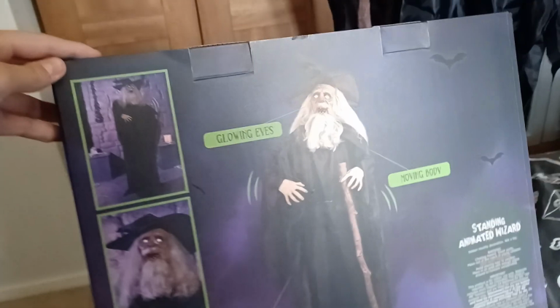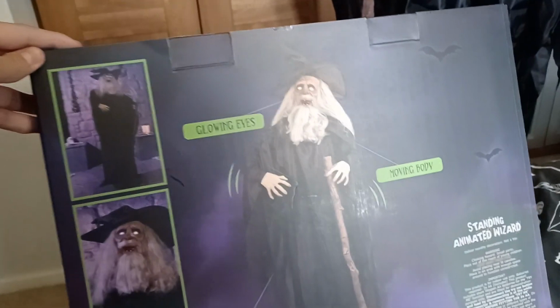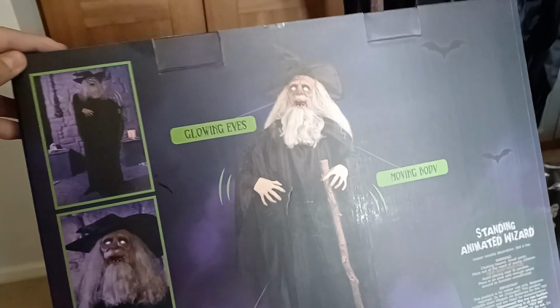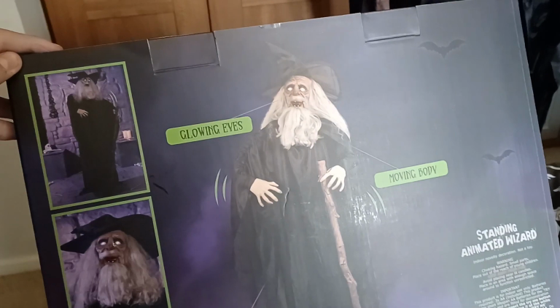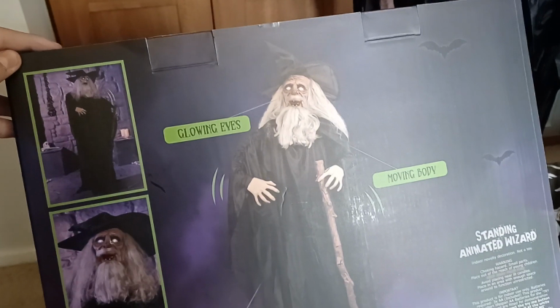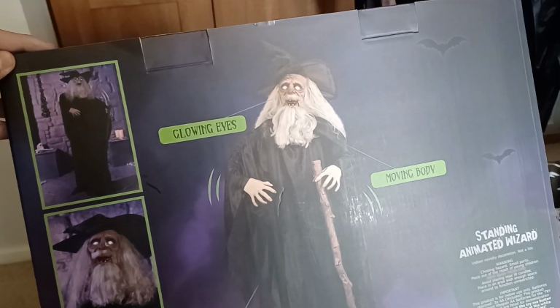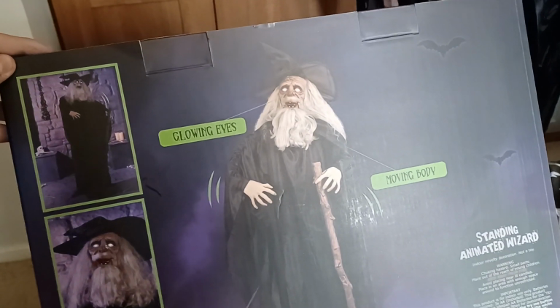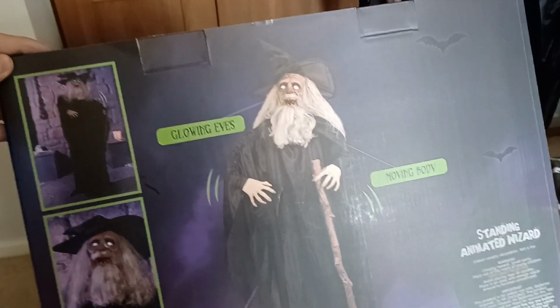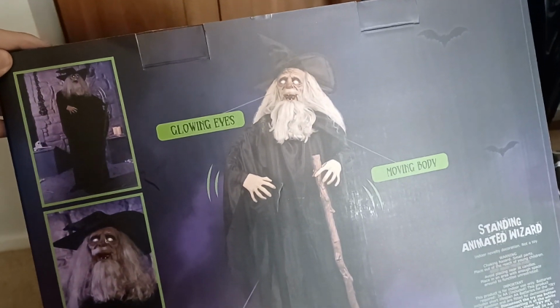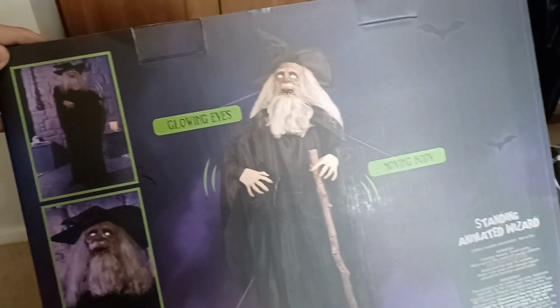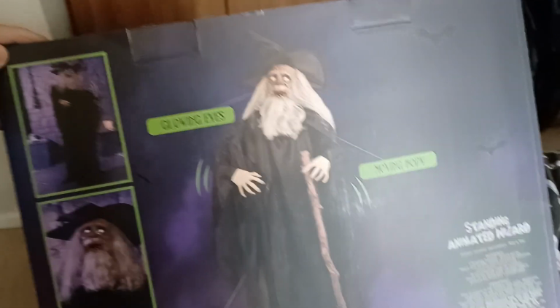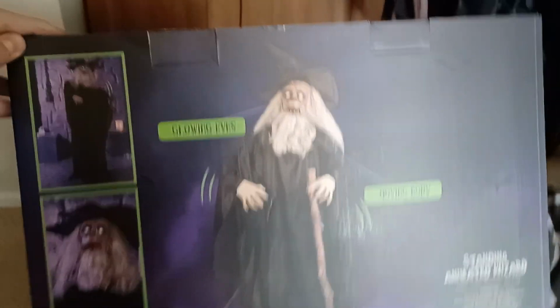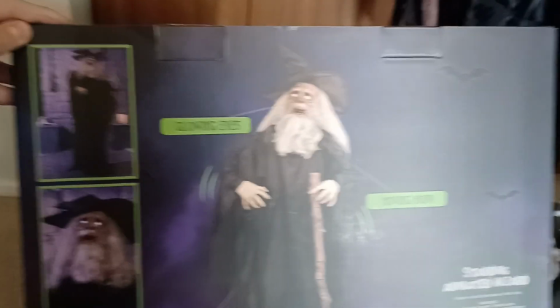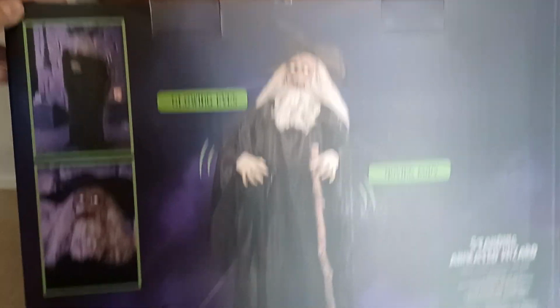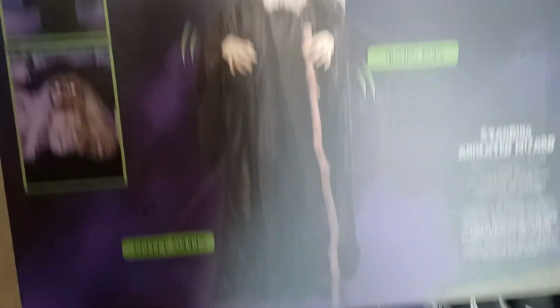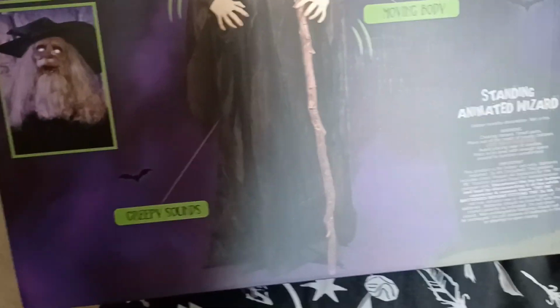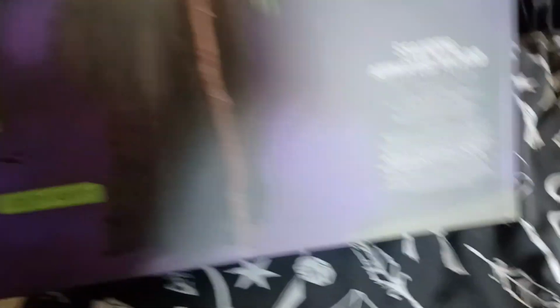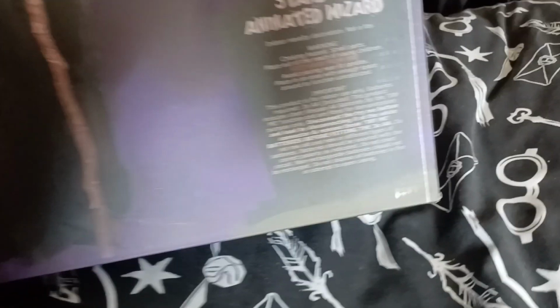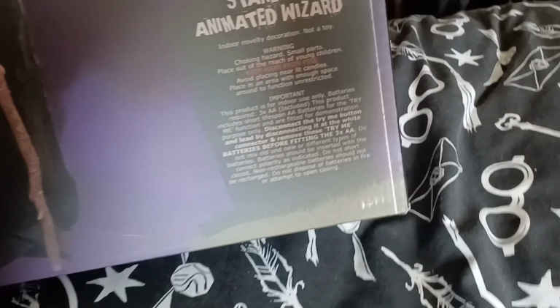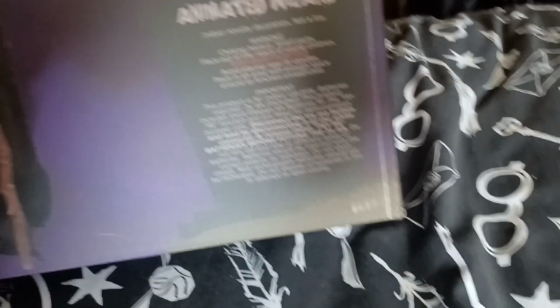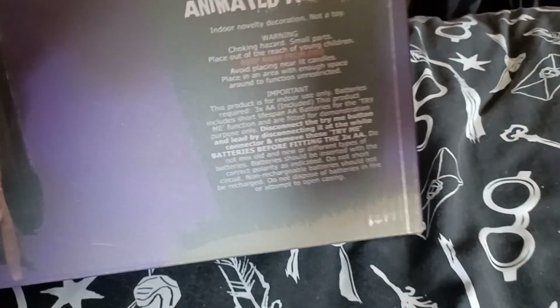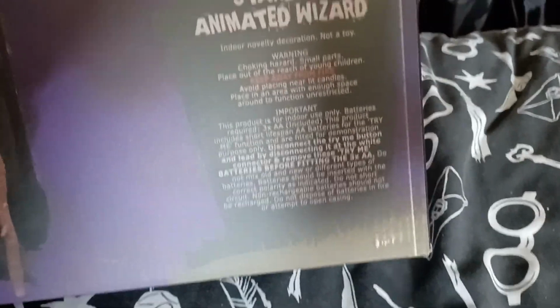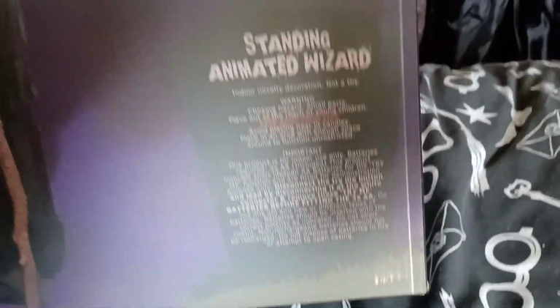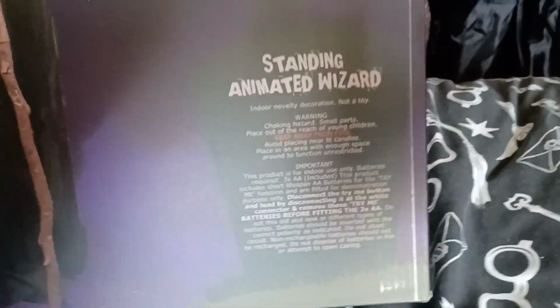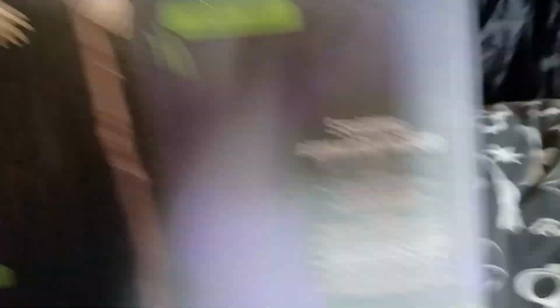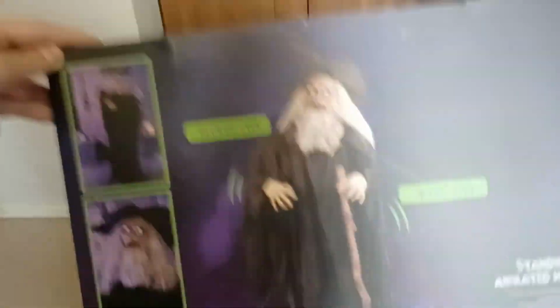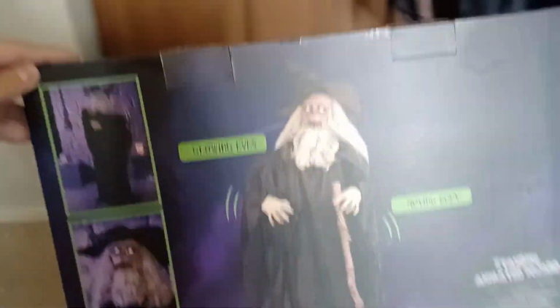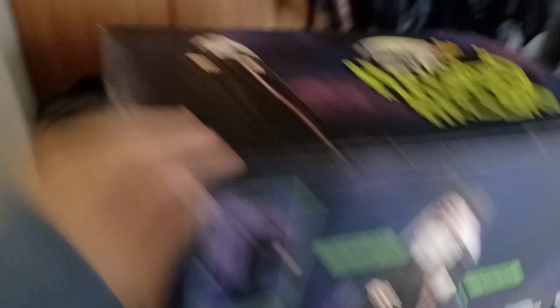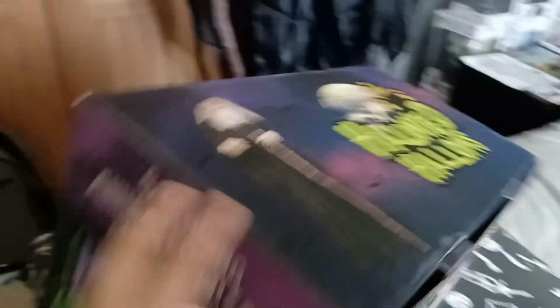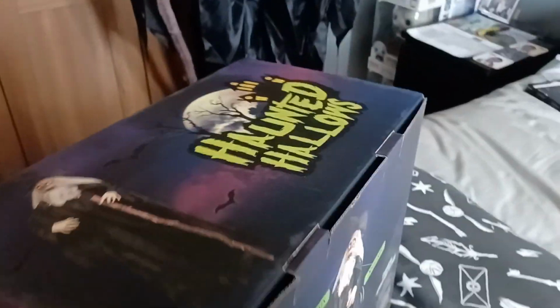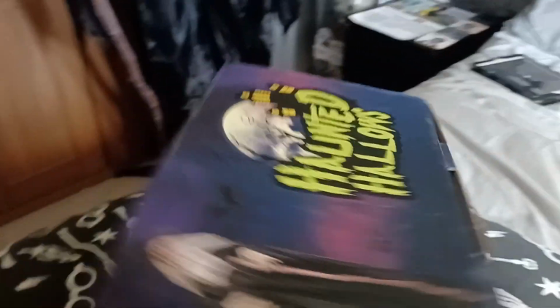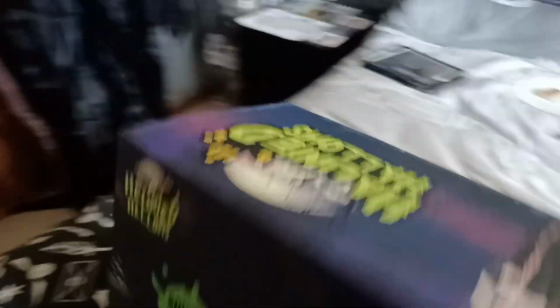So his eyes glow and his body moves. And that tells you all about it and what he does and all that.